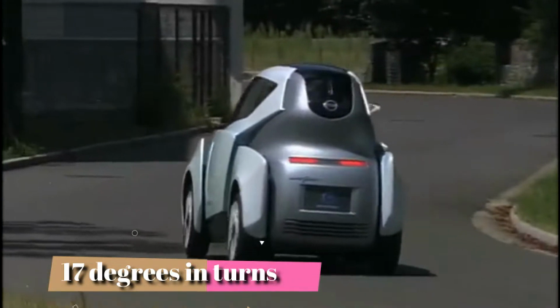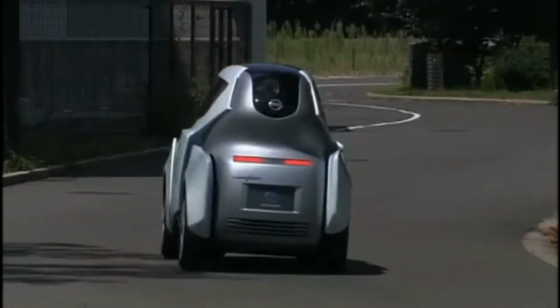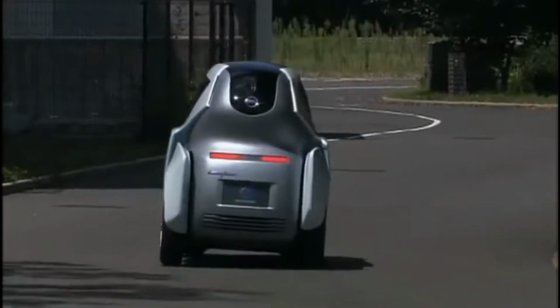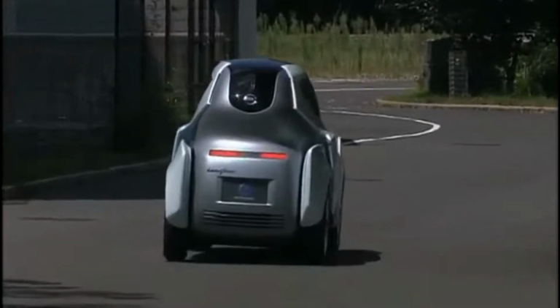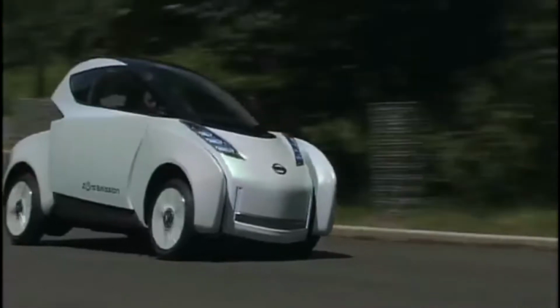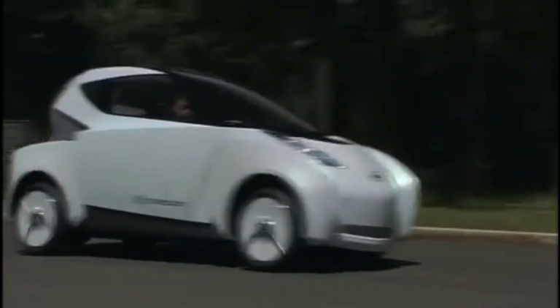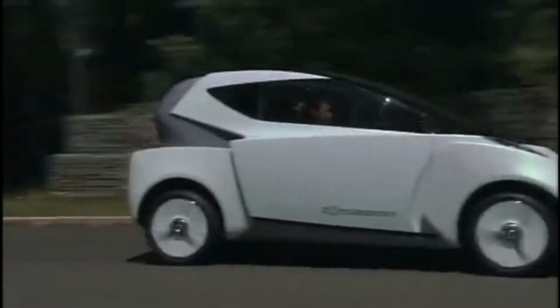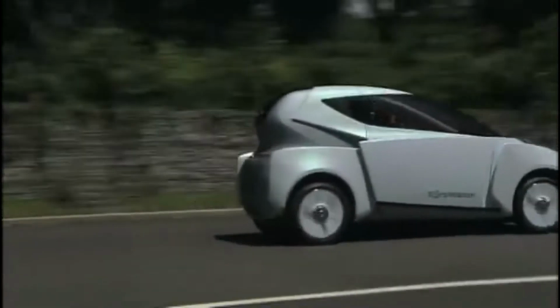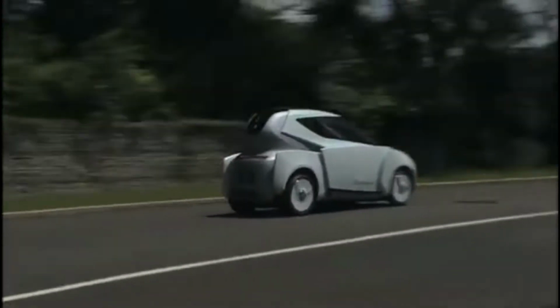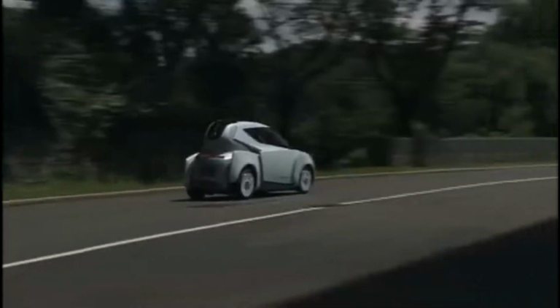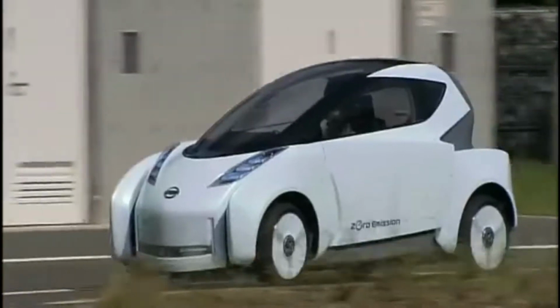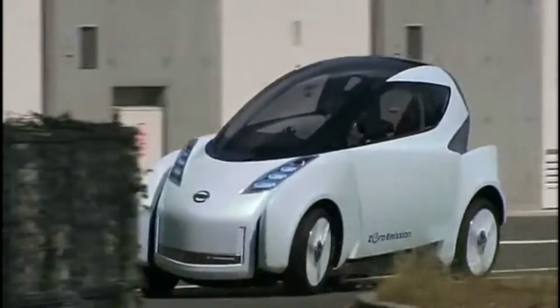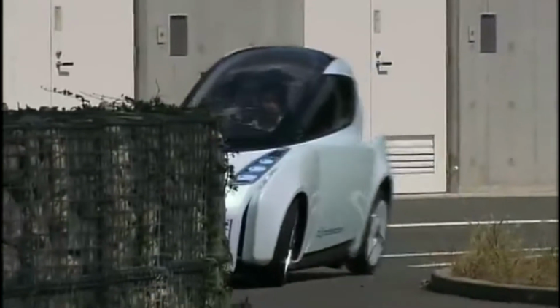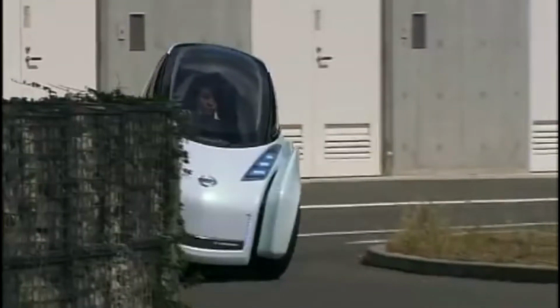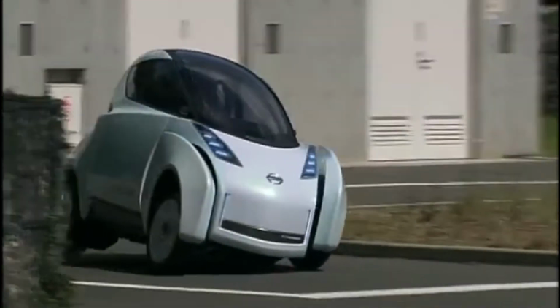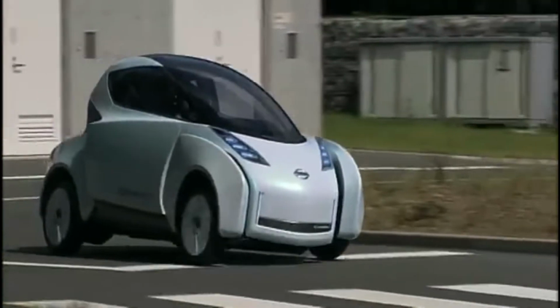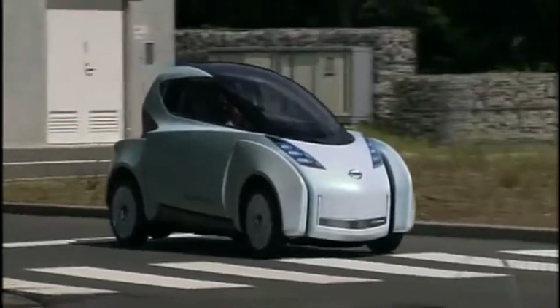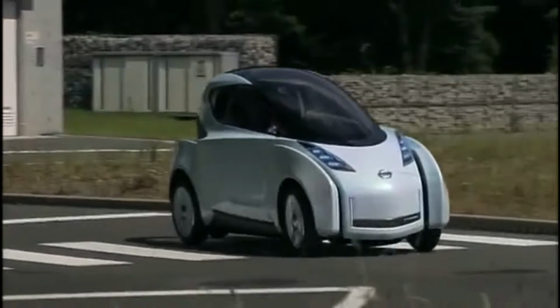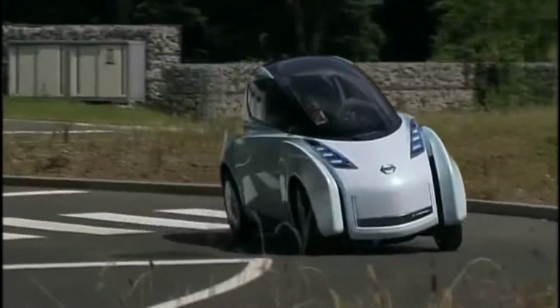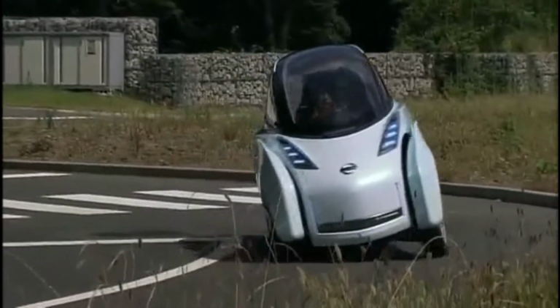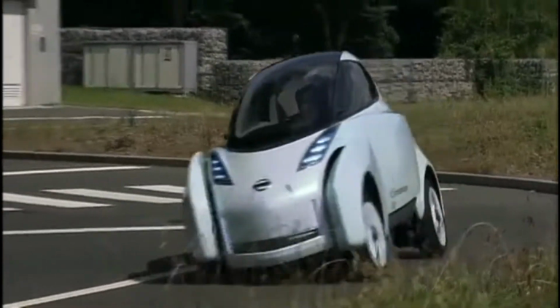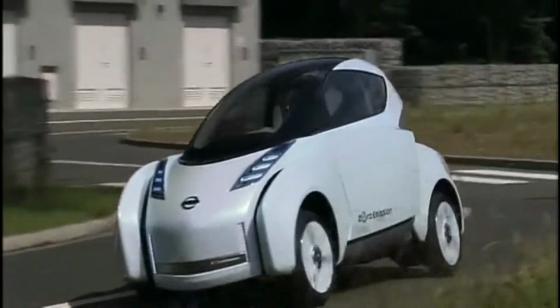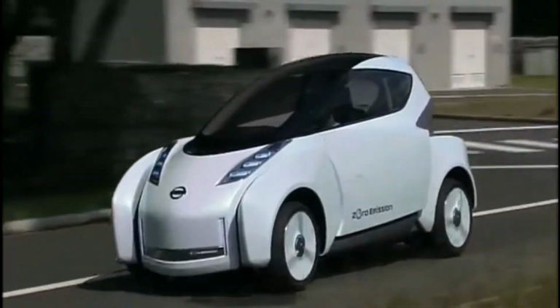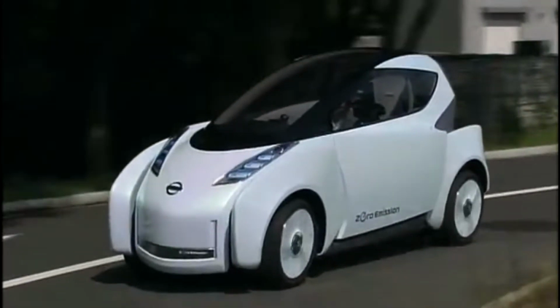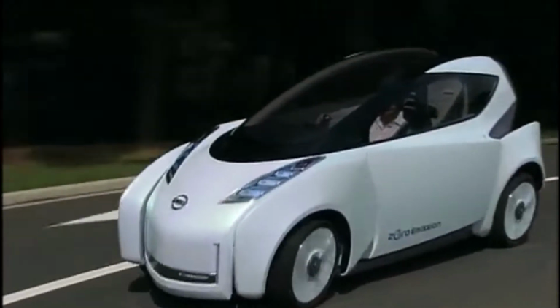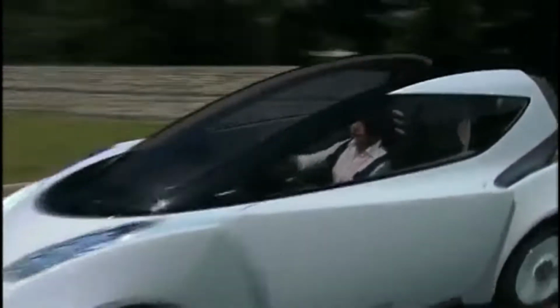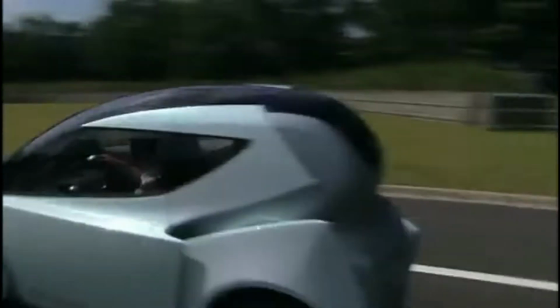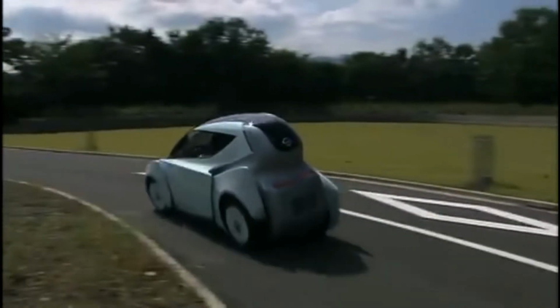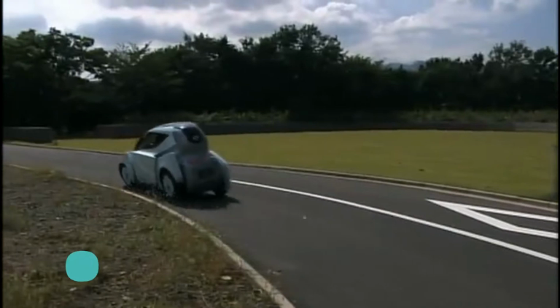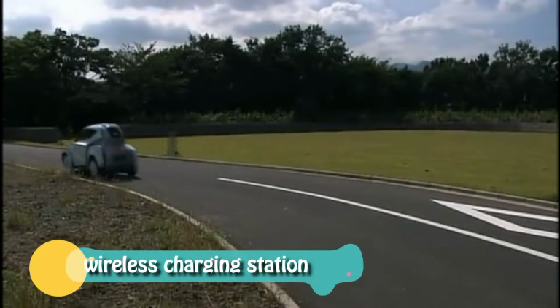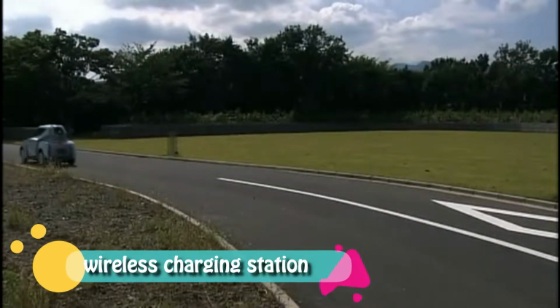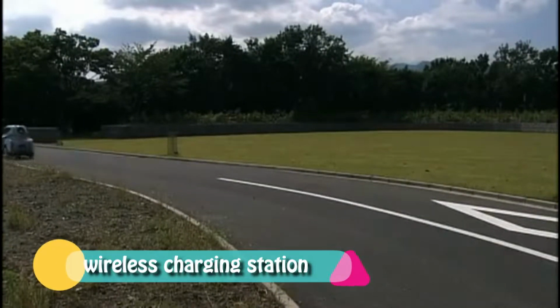Power comes from two electric motors connected to a lithium-ion battery mounted underneath the floor. The Landgrider features a non-contact charging system that enables wireless recharging.